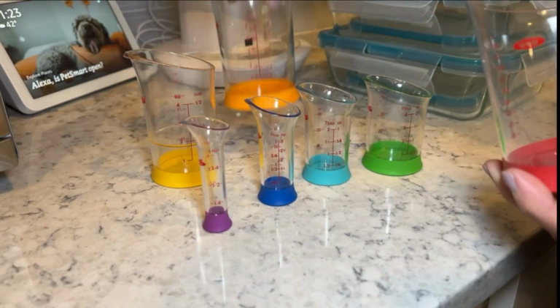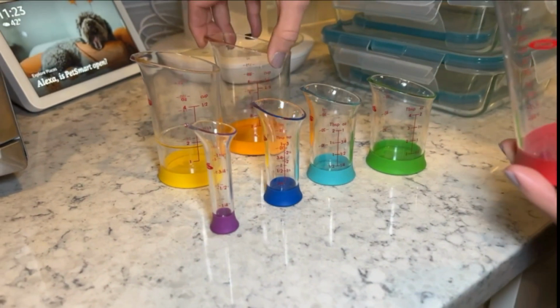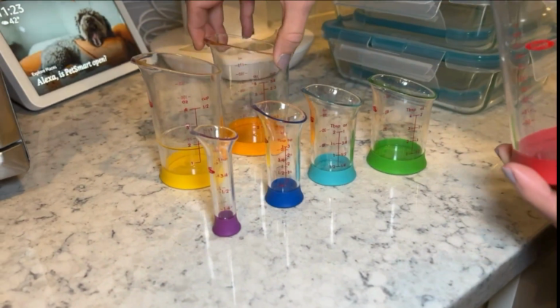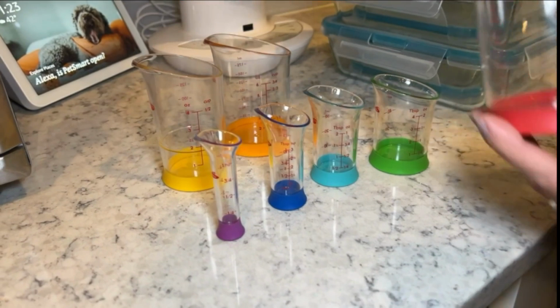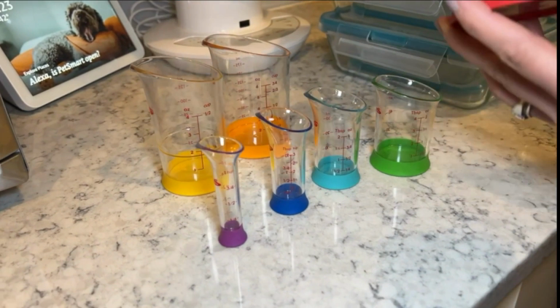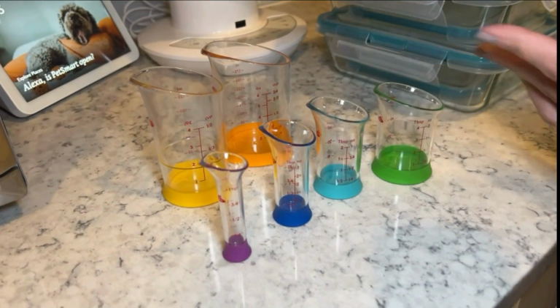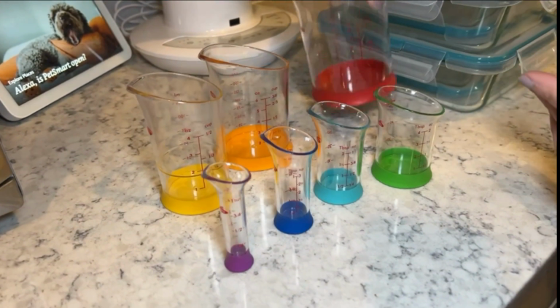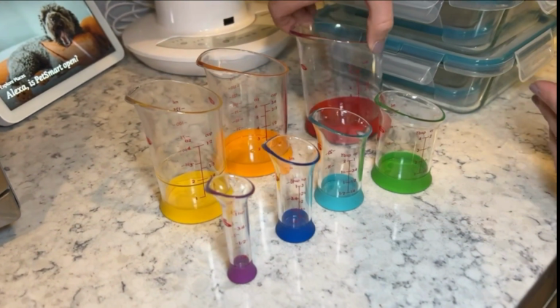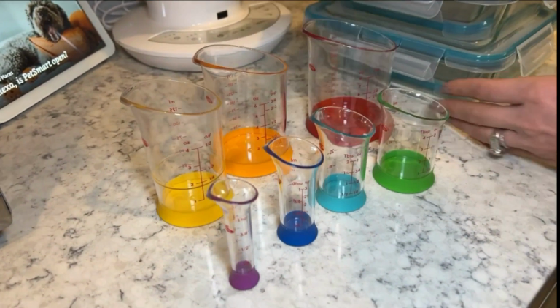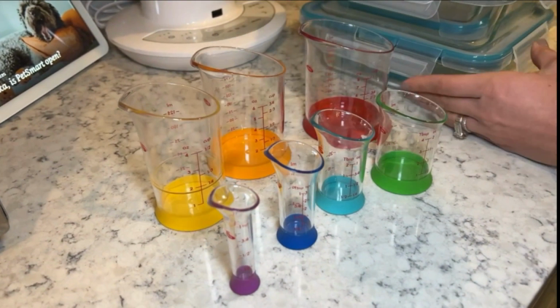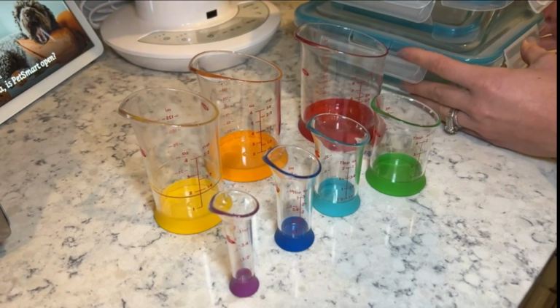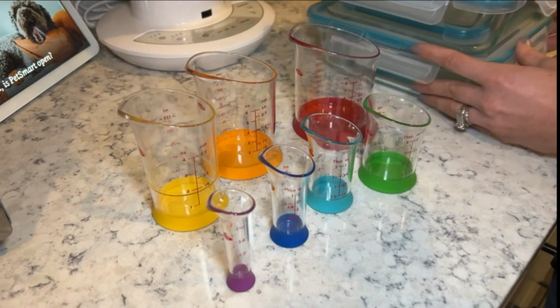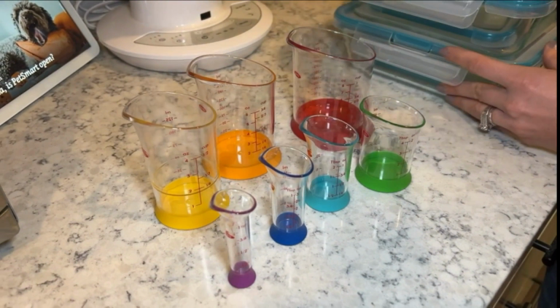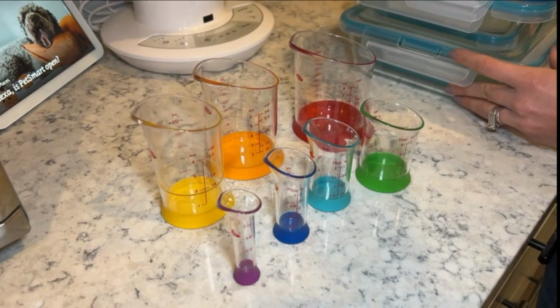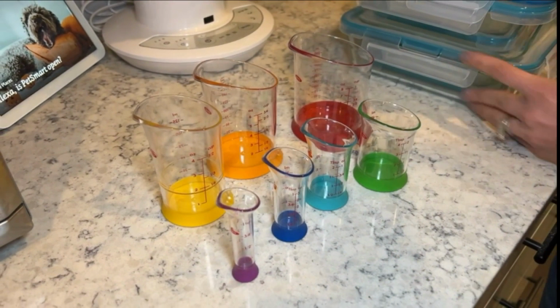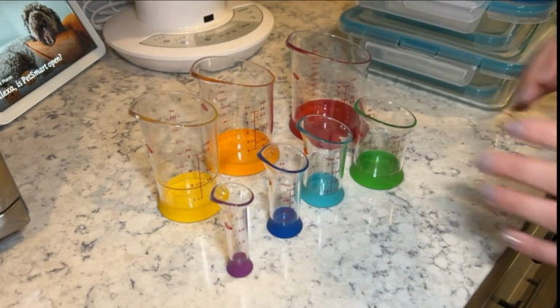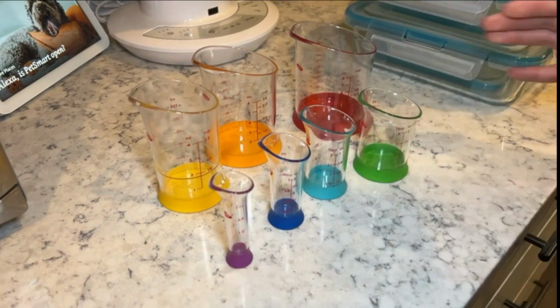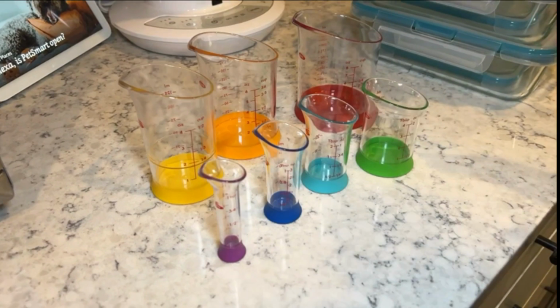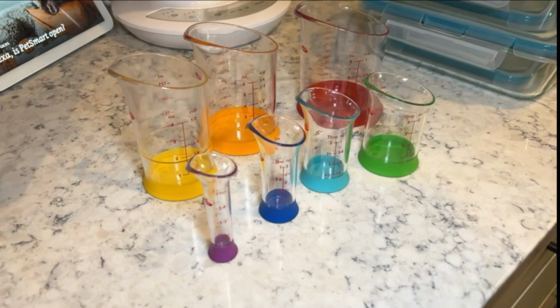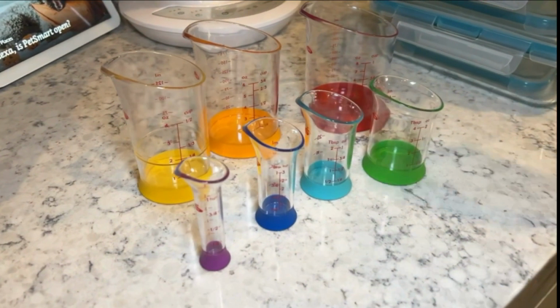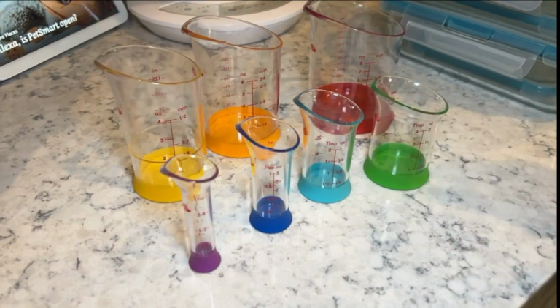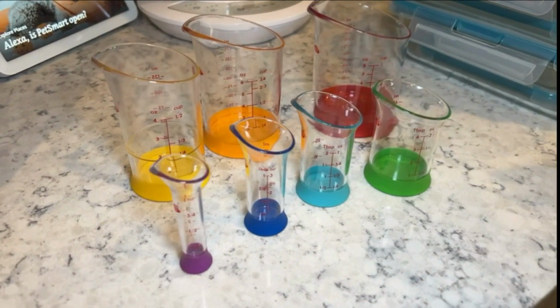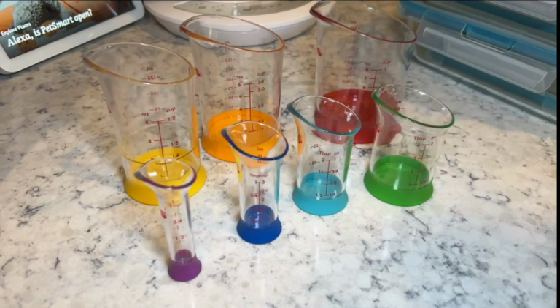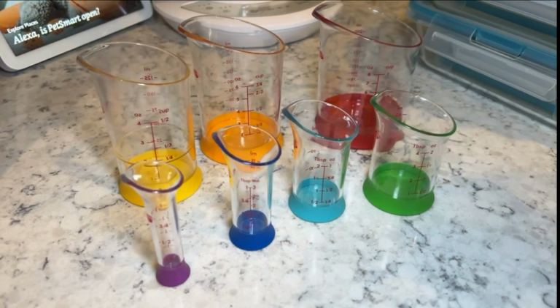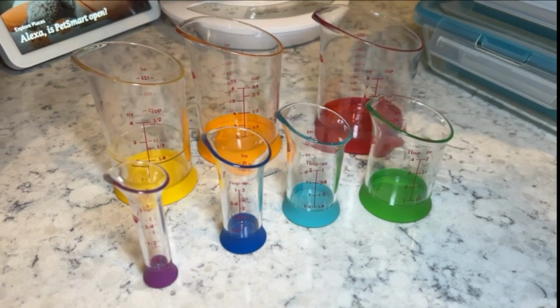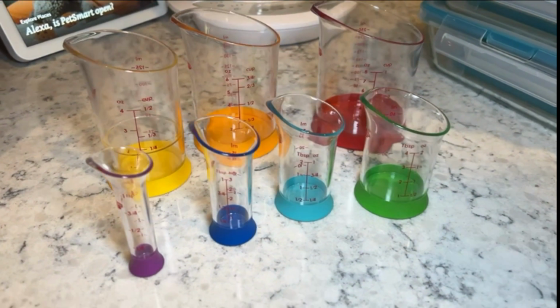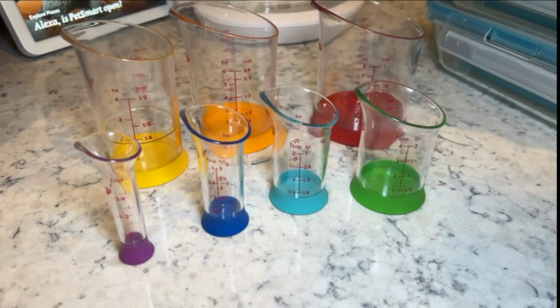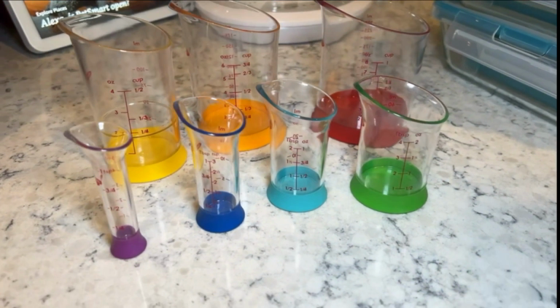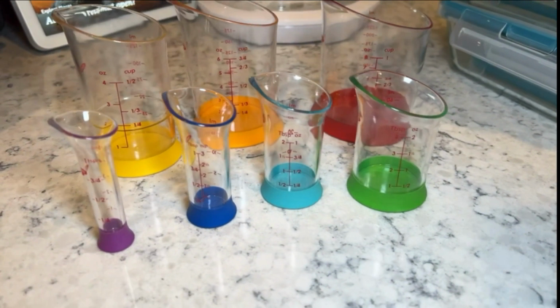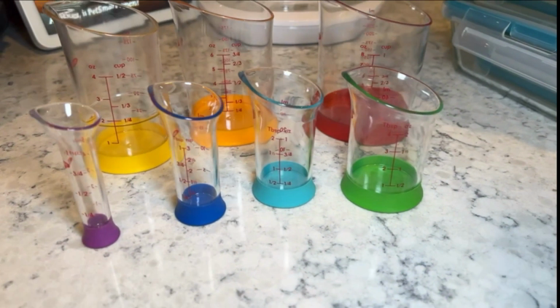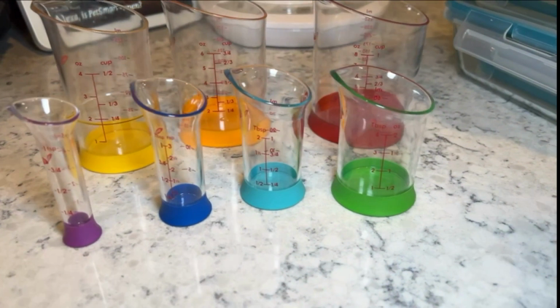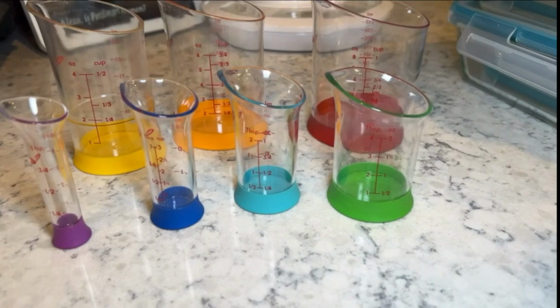I like these a lot because especially if you're prepping a meal or something that requires multiple ingredients, you have different sizes to work with. You can get all your ingredients nice and set up ahead of time and you don't have to be worried about them spilling.